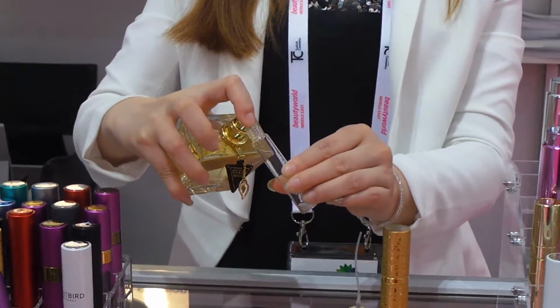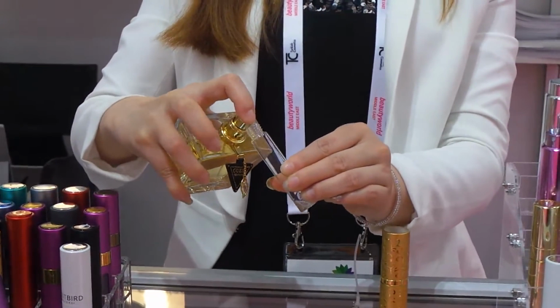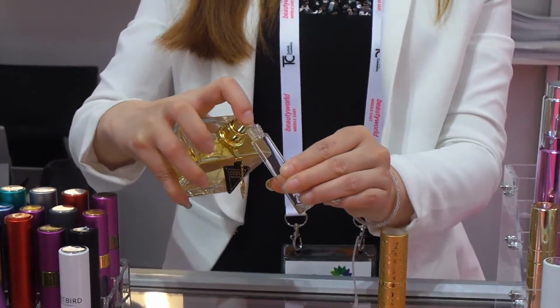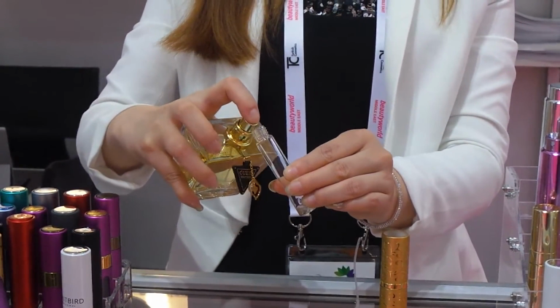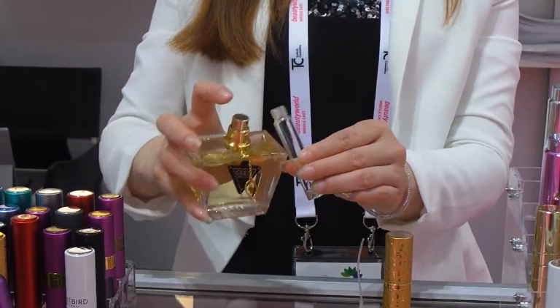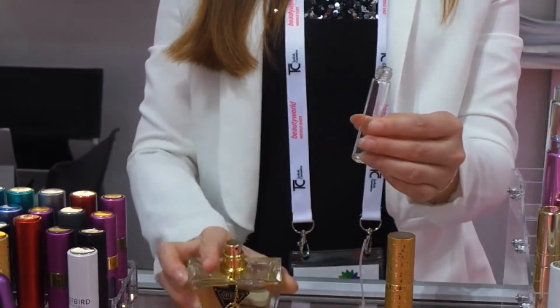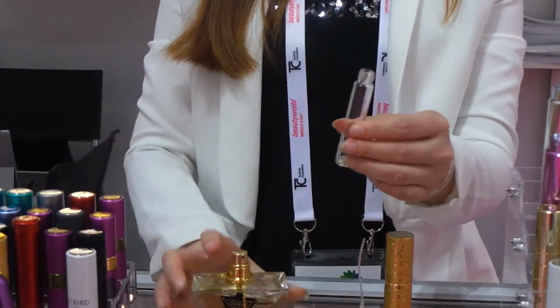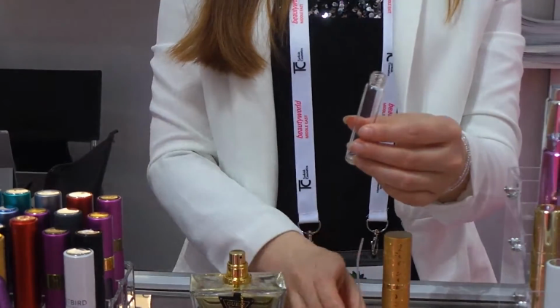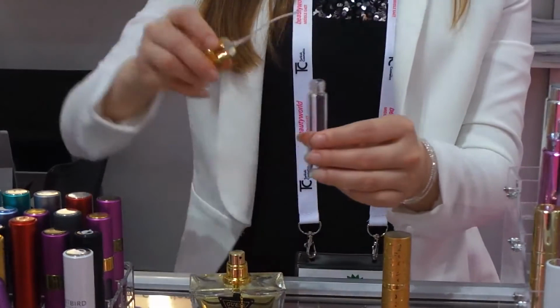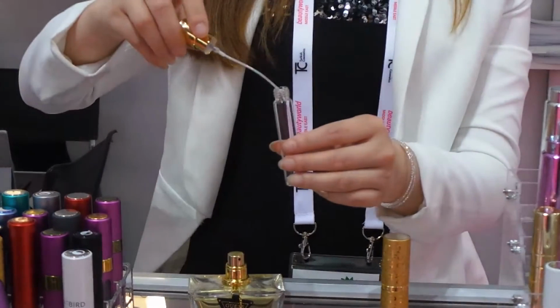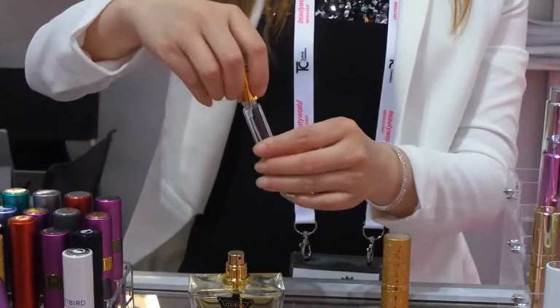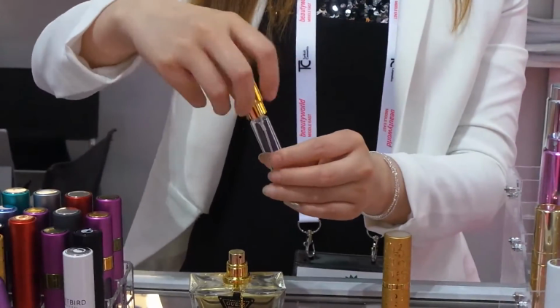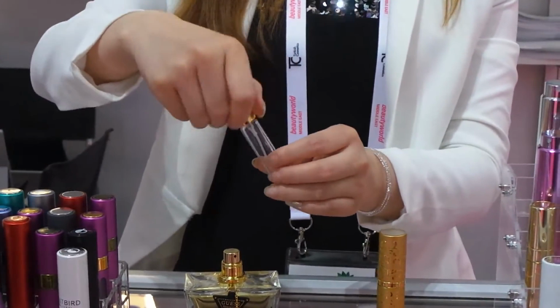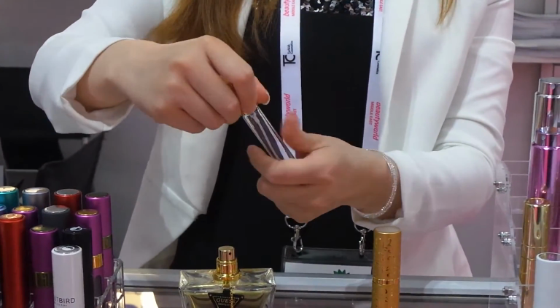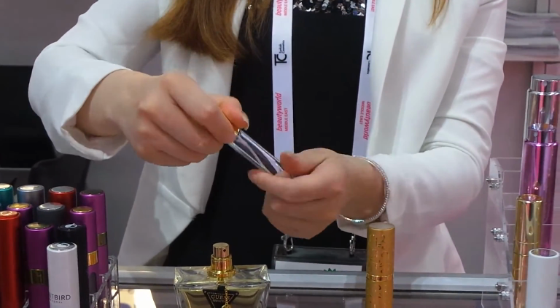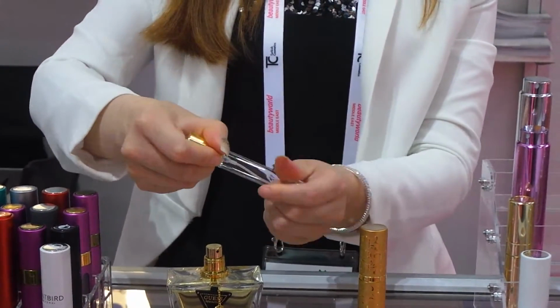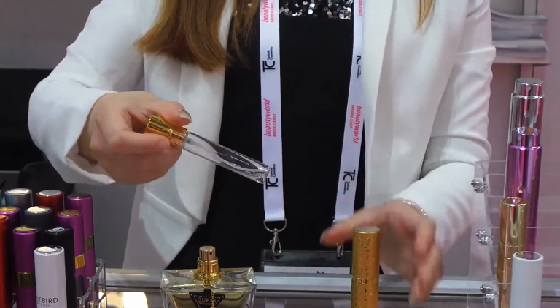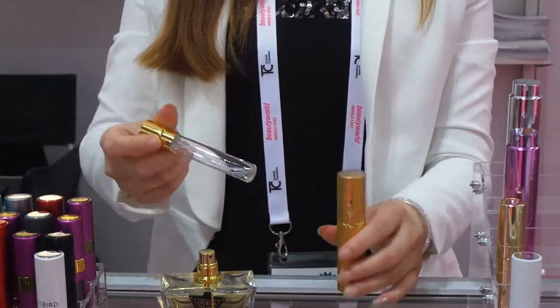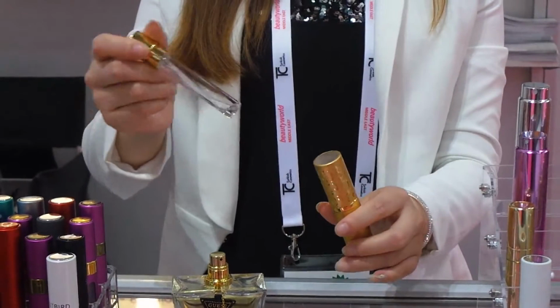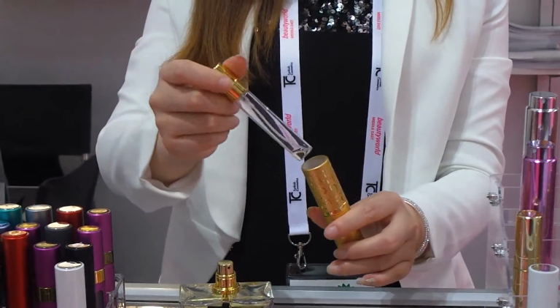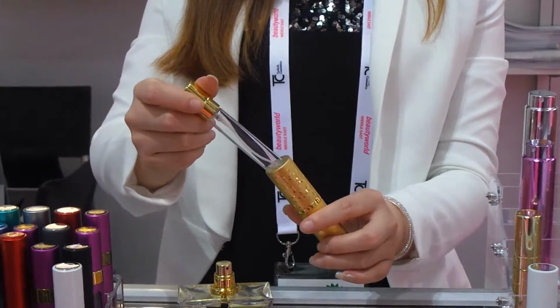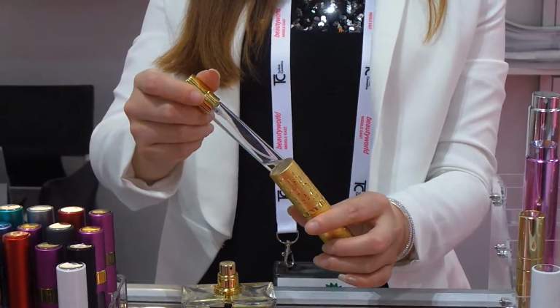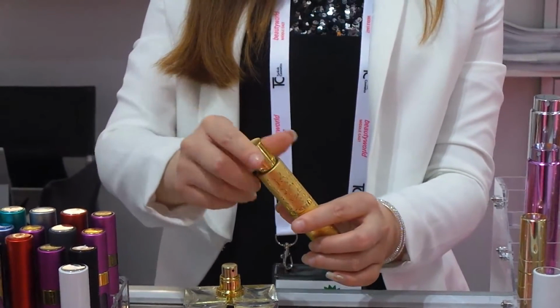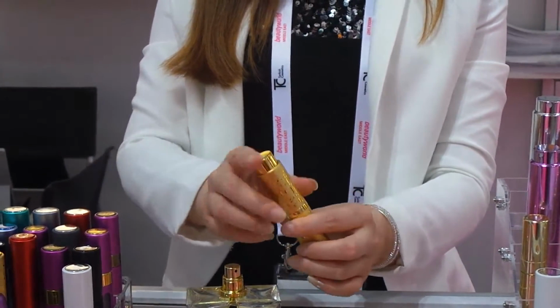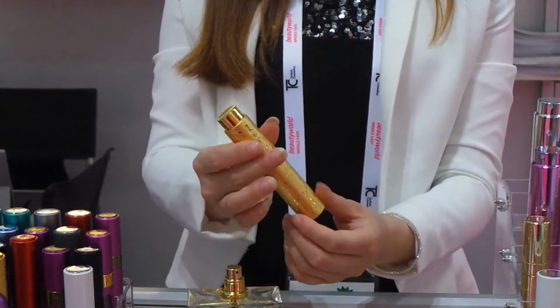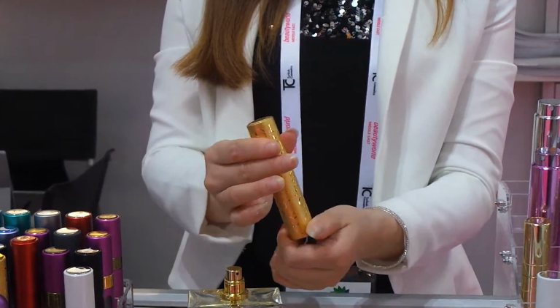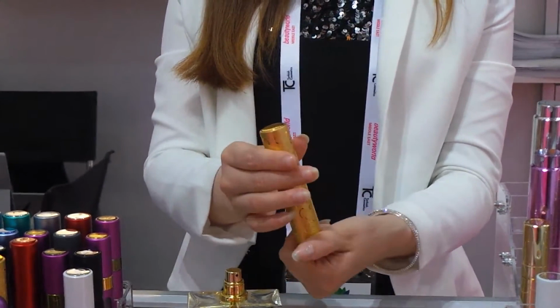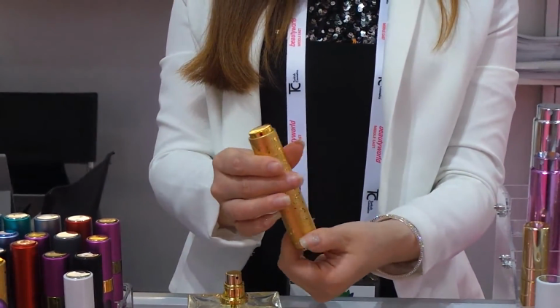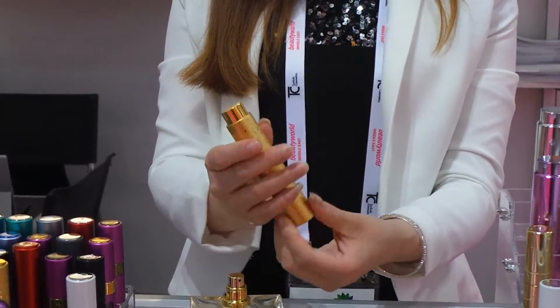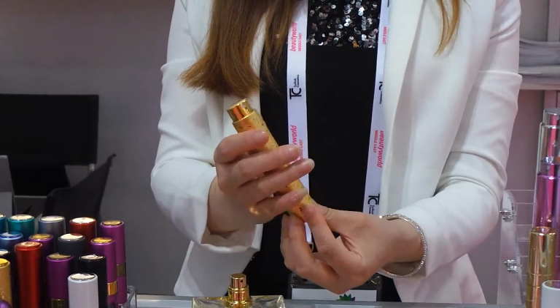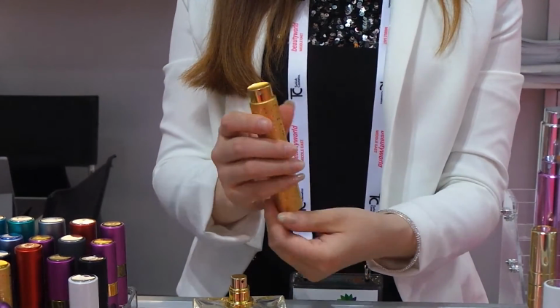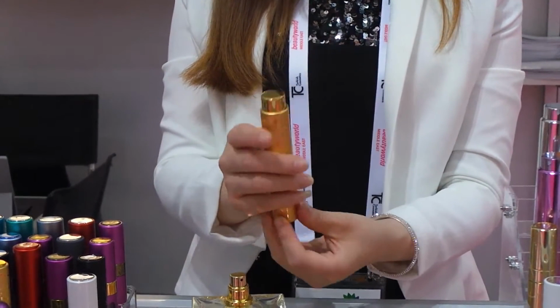Spray your perfume inside the bottle, and then close the cap. Put it back into the aluminum case, close it, and then you can spray.